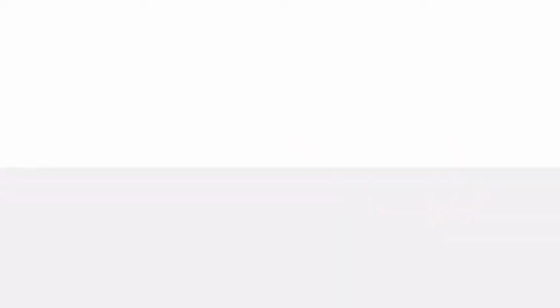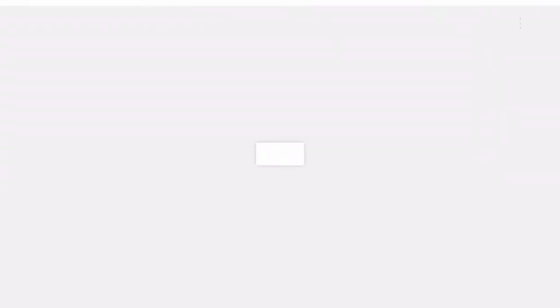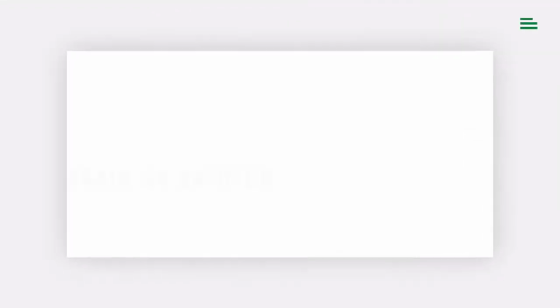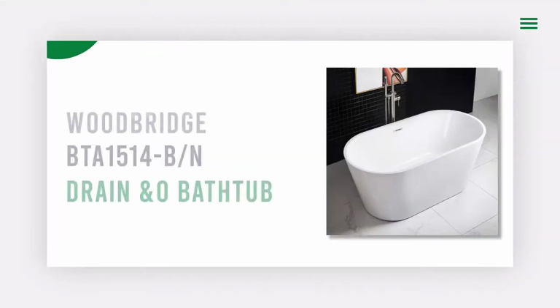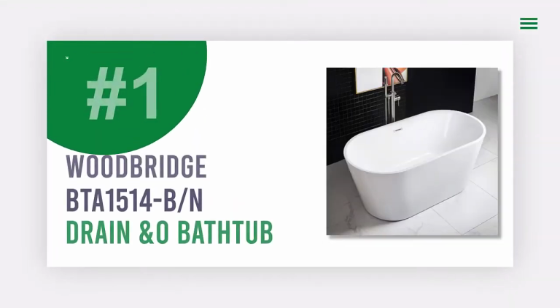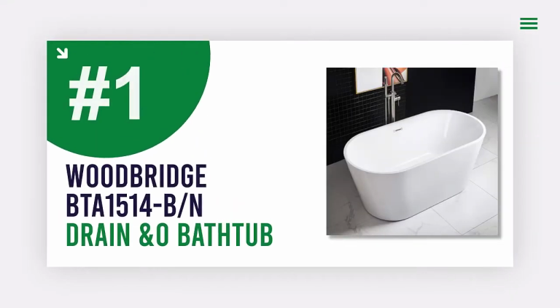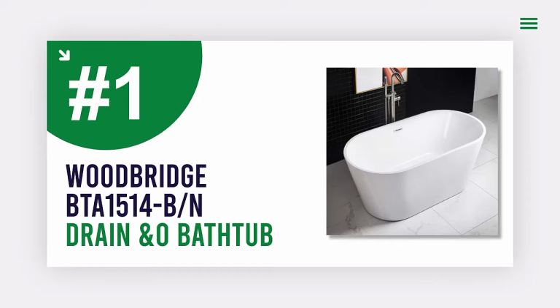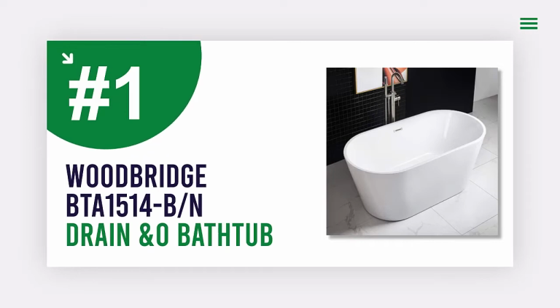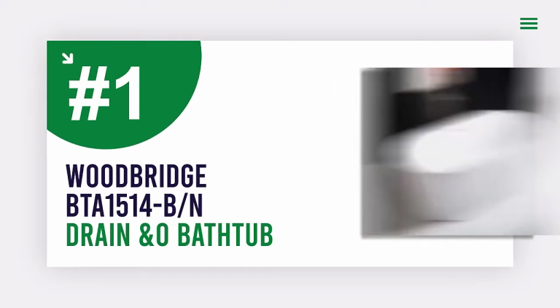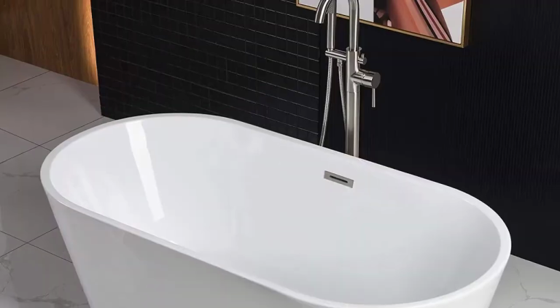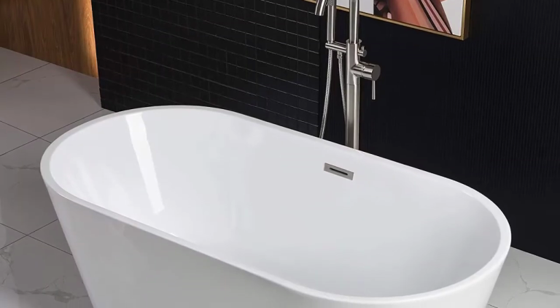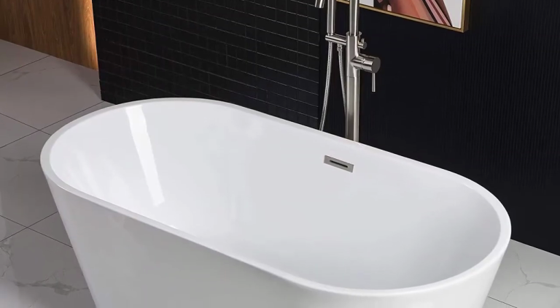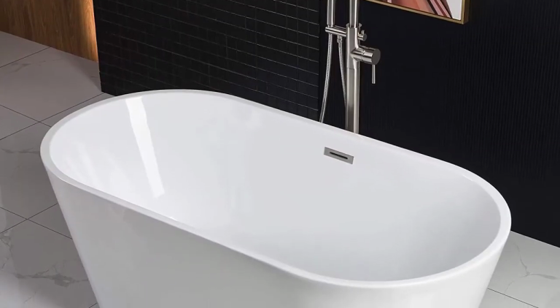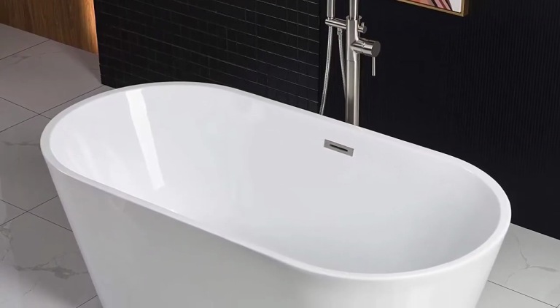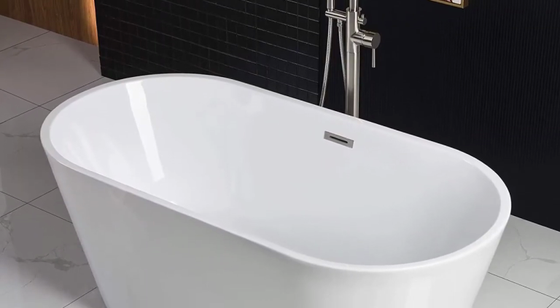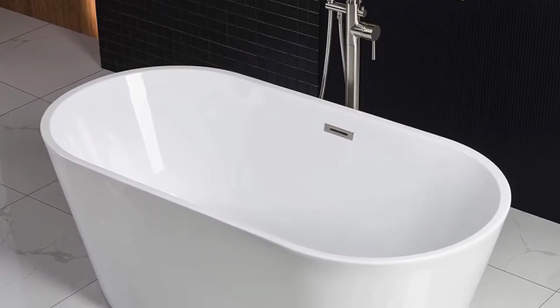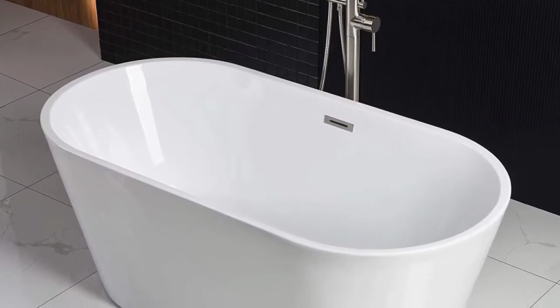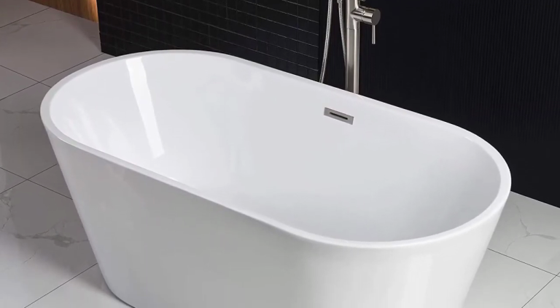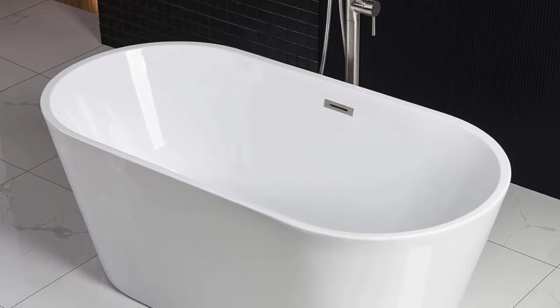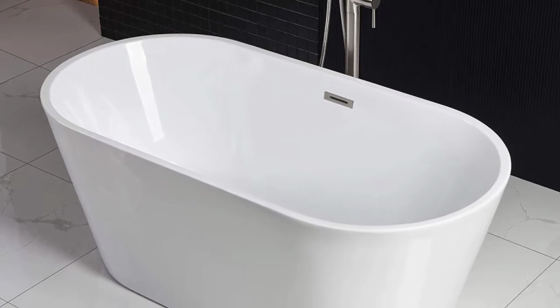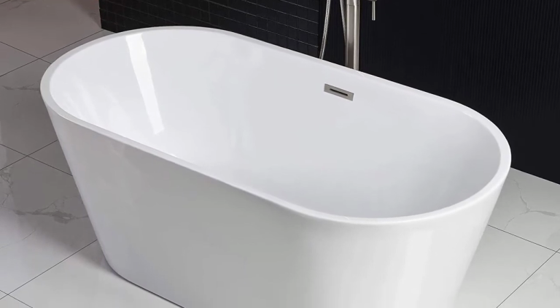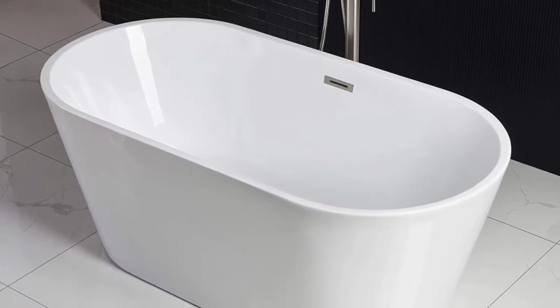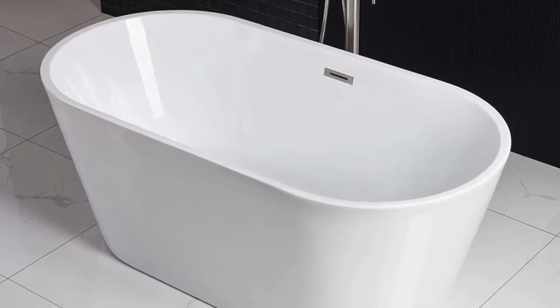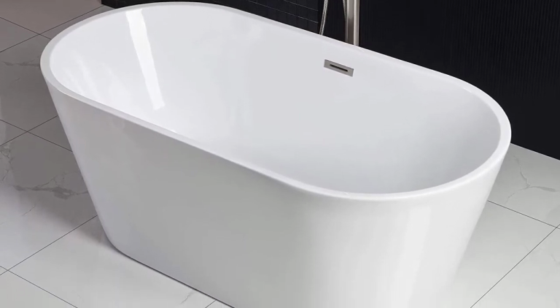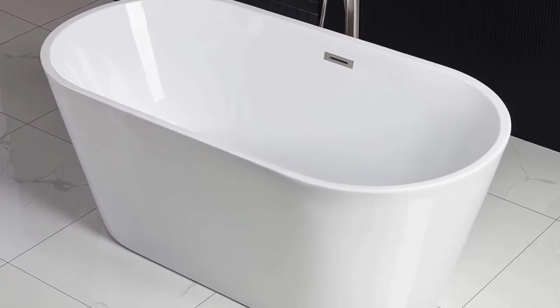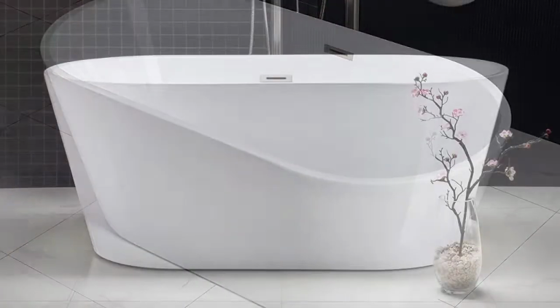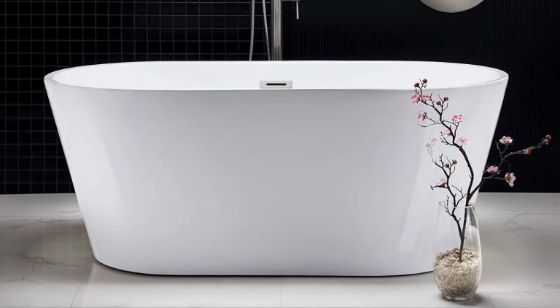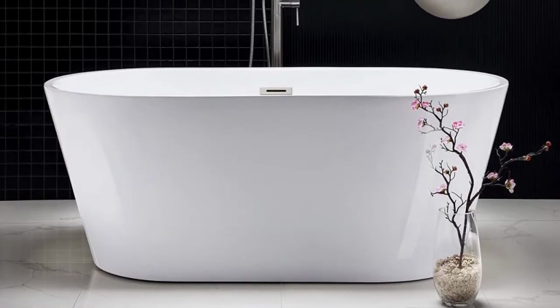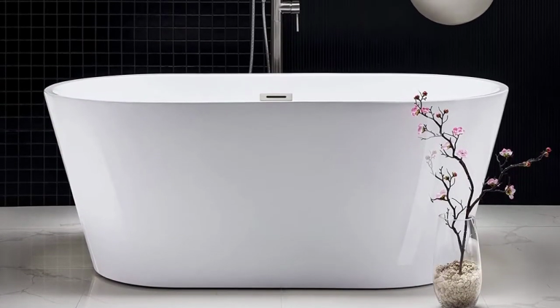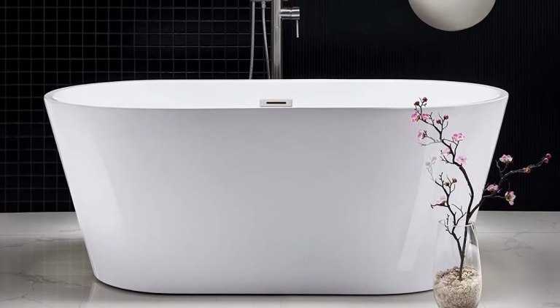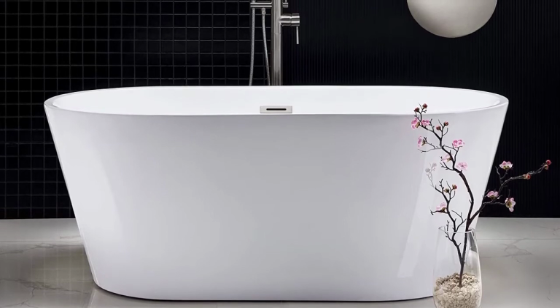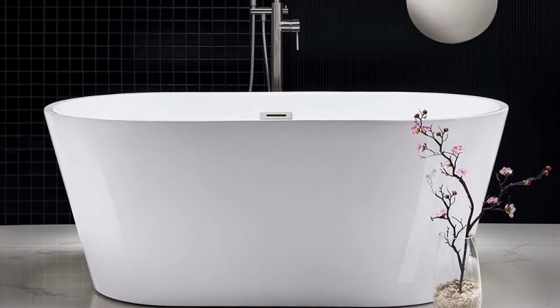Number 1: Woodbridge BTA 1514B Freestanding Bathtub. The Woodbridge bathtub is a high-quality, durable tub that is perfect for those who want a luxurious, comfortable bathtub that will last for years.